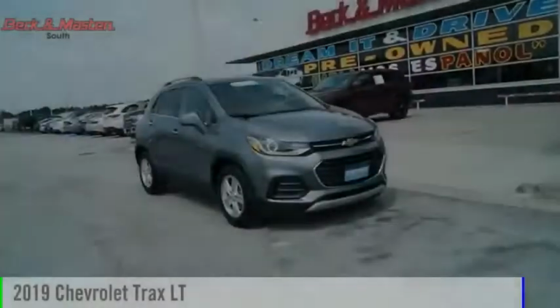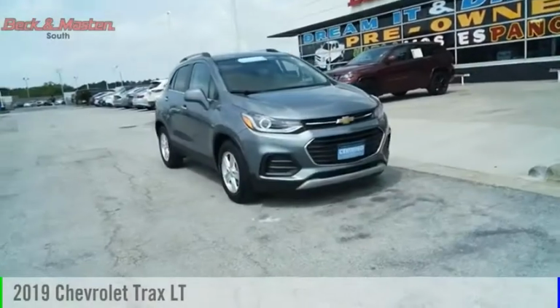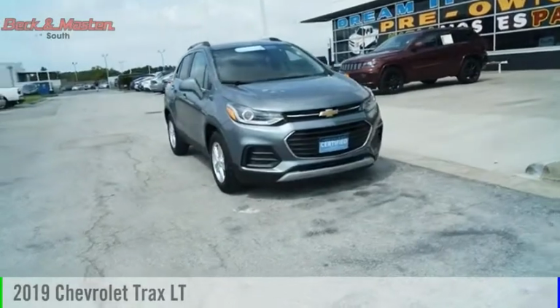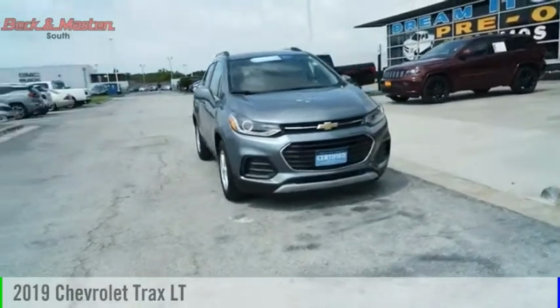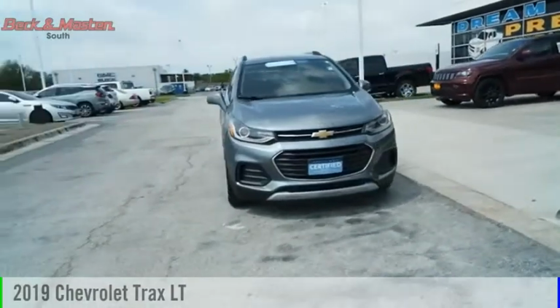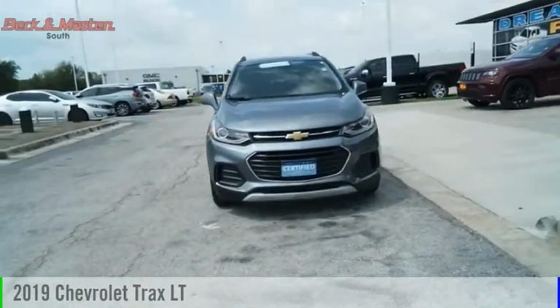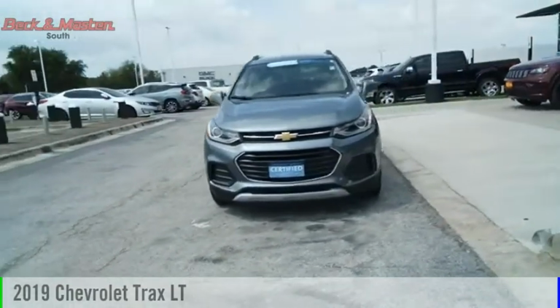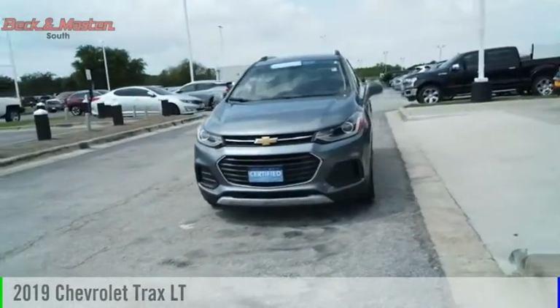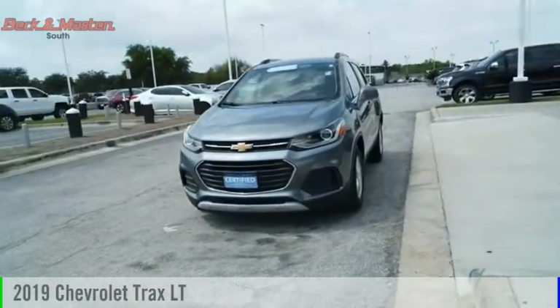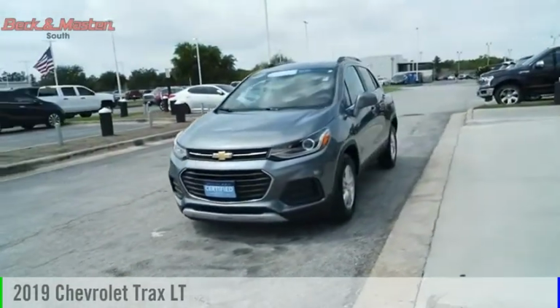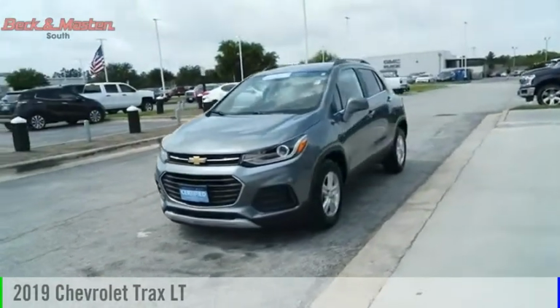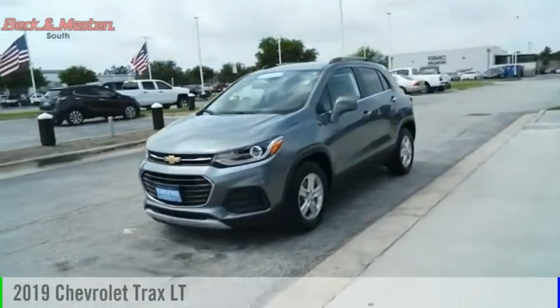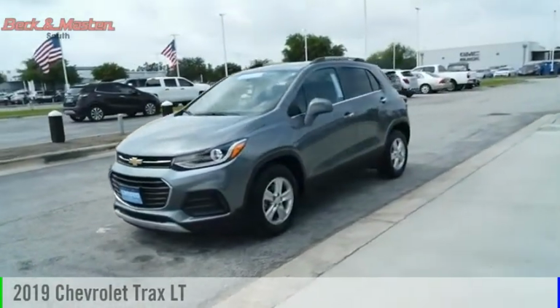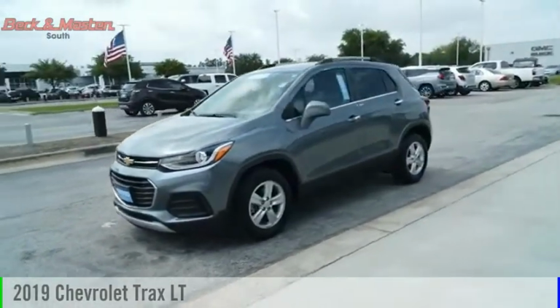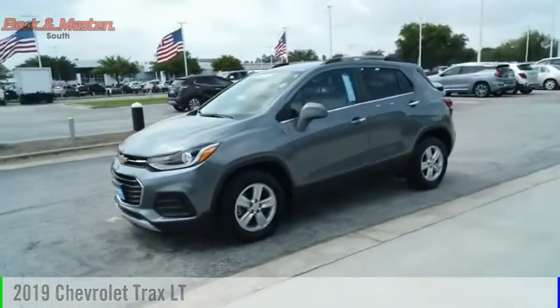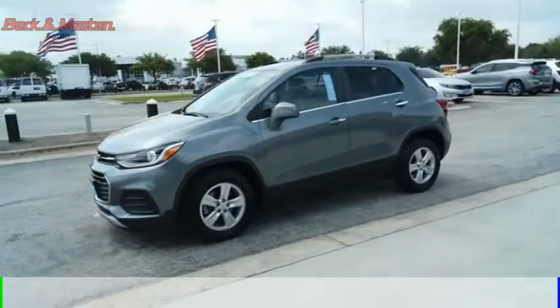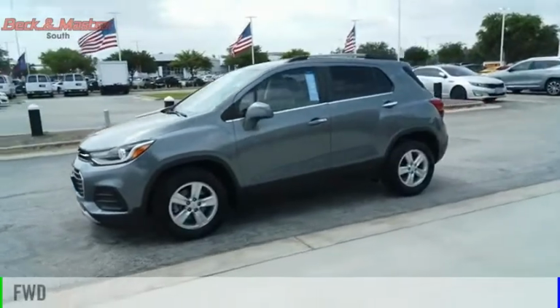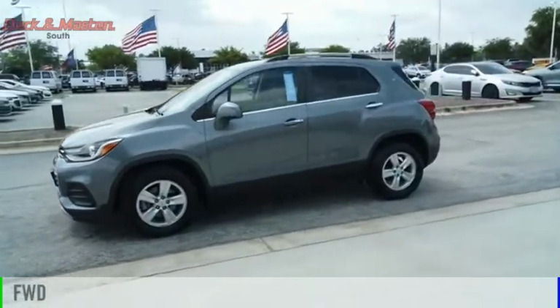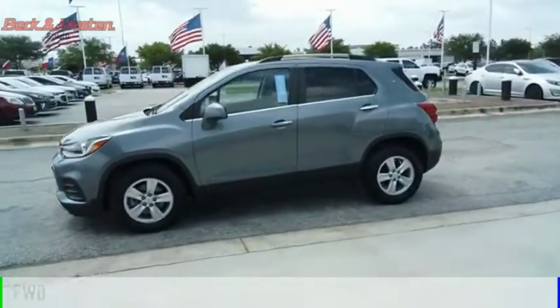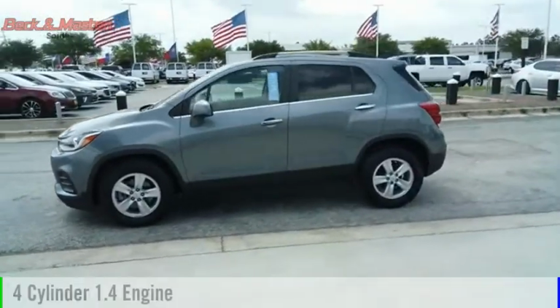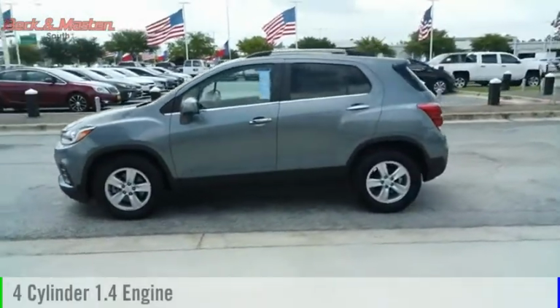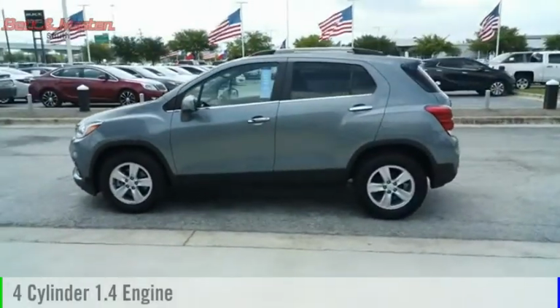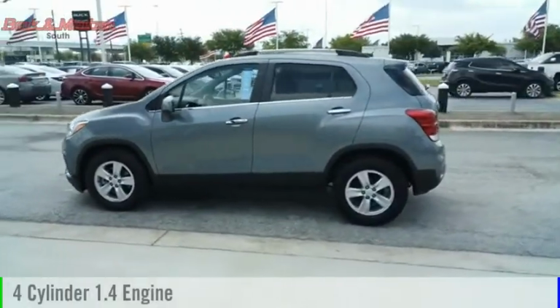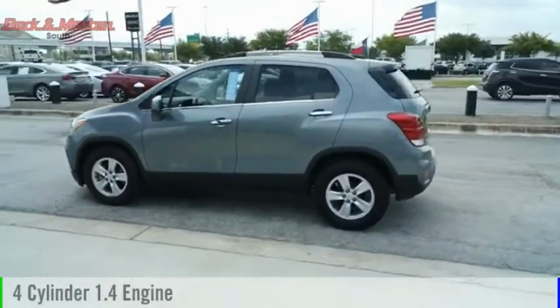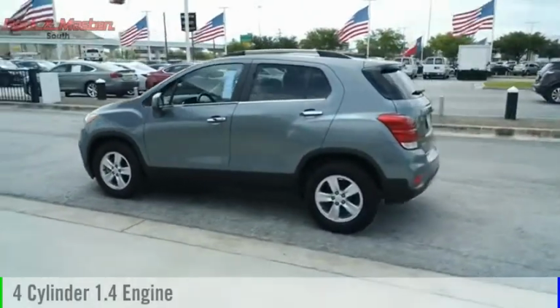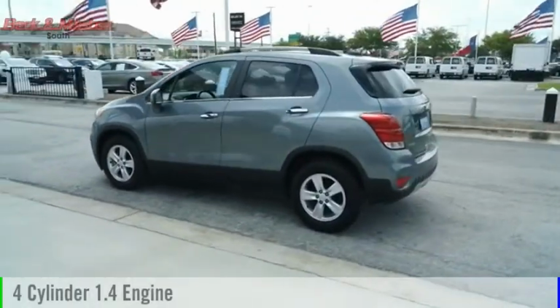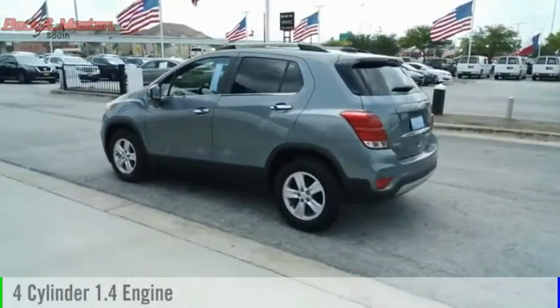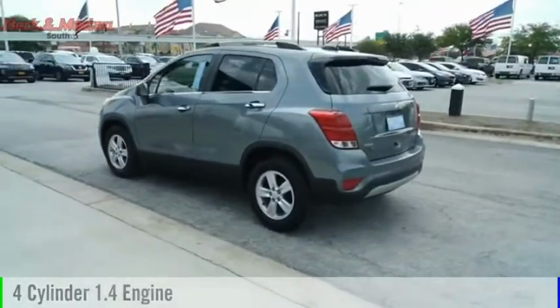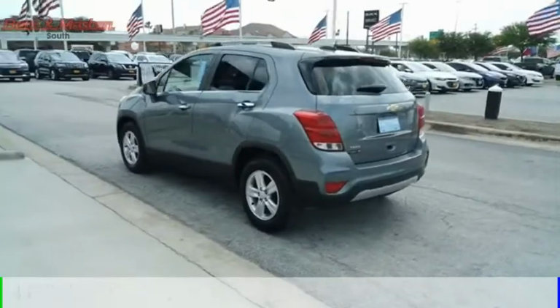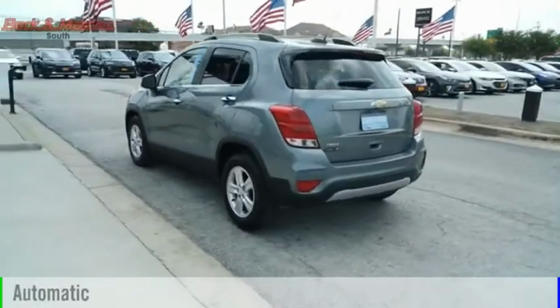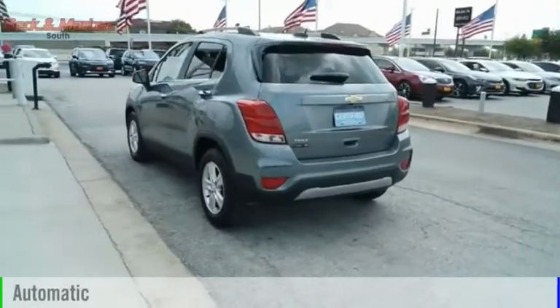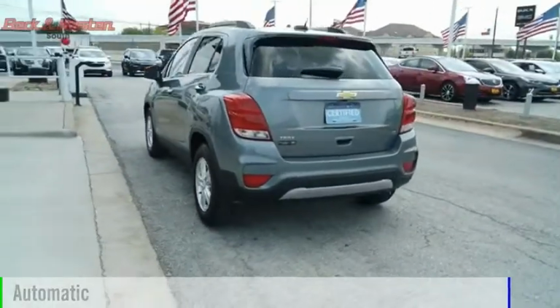Come test drive the 2019 Chevrolet Trax. This vehicle is powered by a front-wheel drive, four-cylinder, 1.4-liter engine, and comes with an automatic transmission.